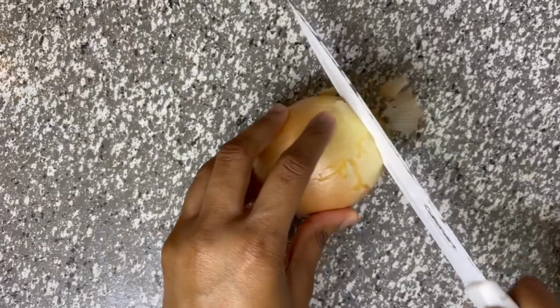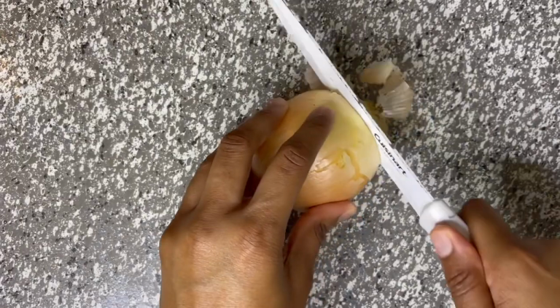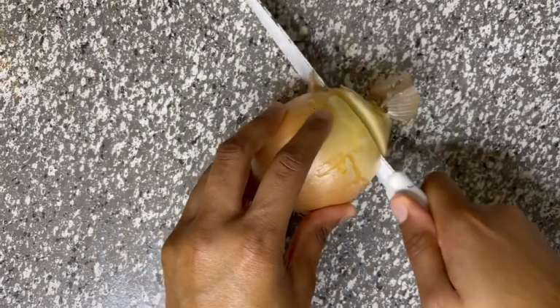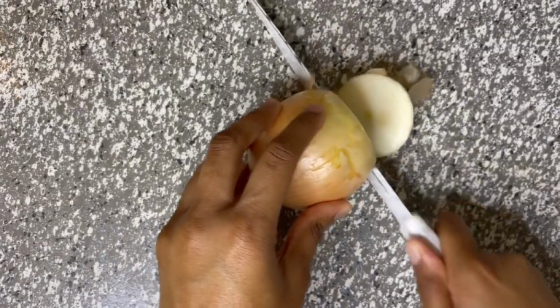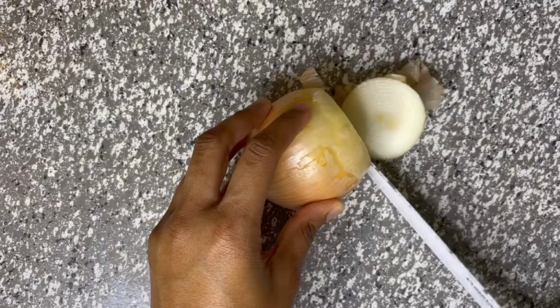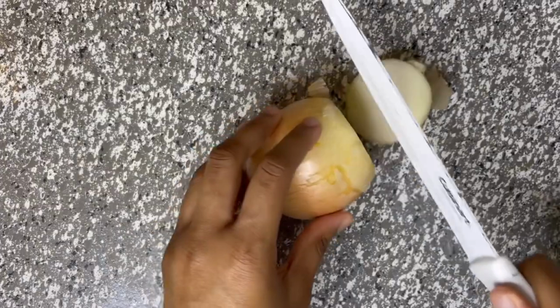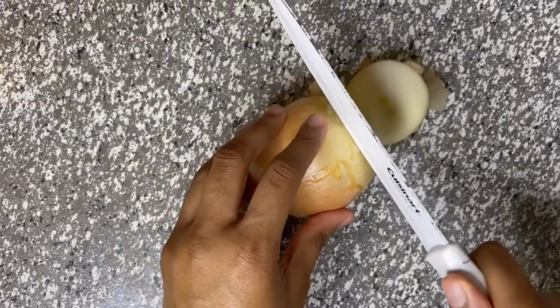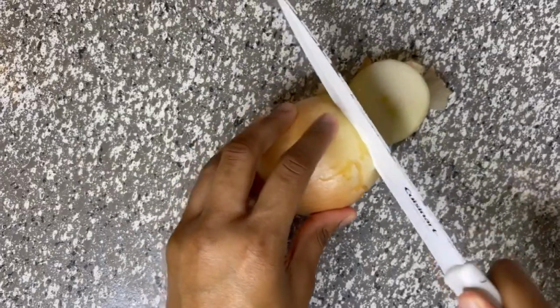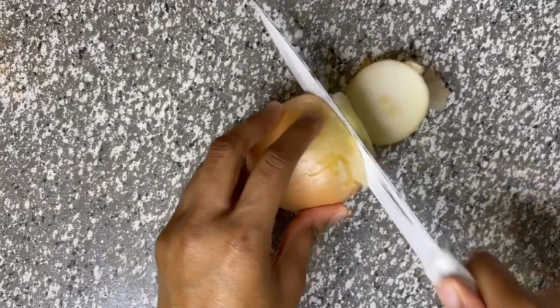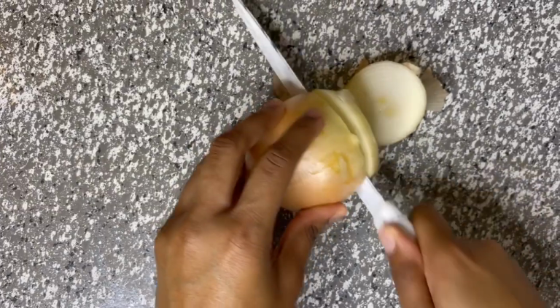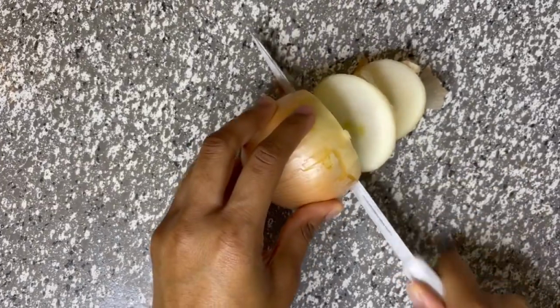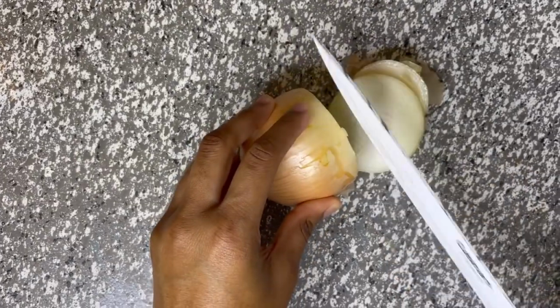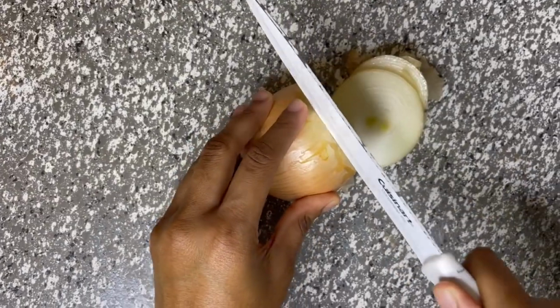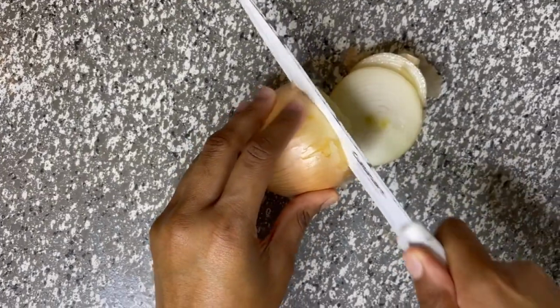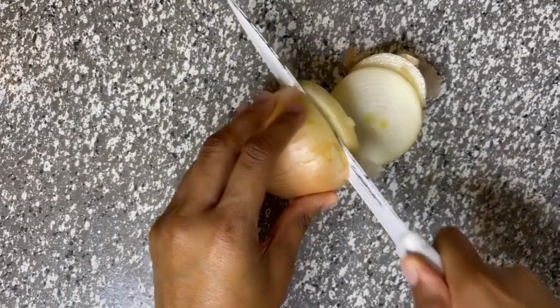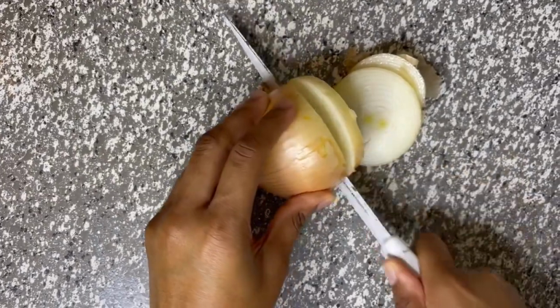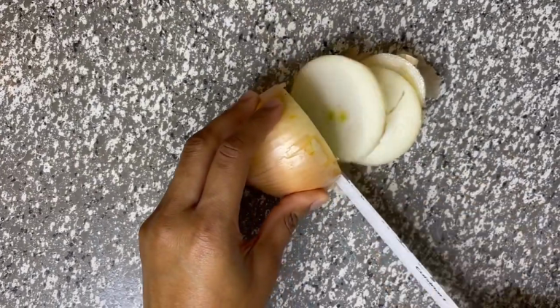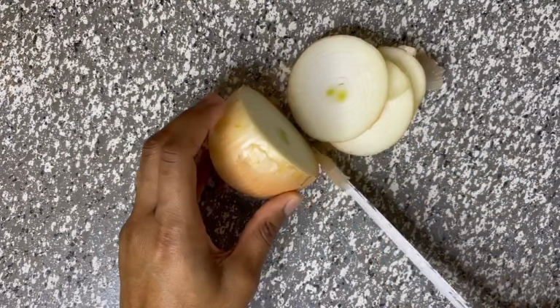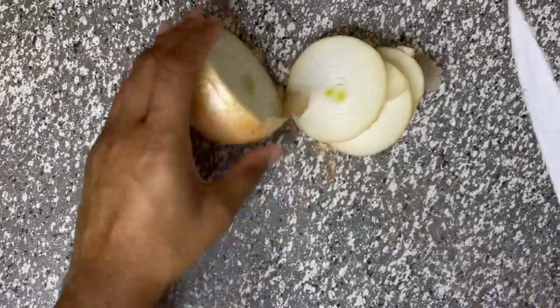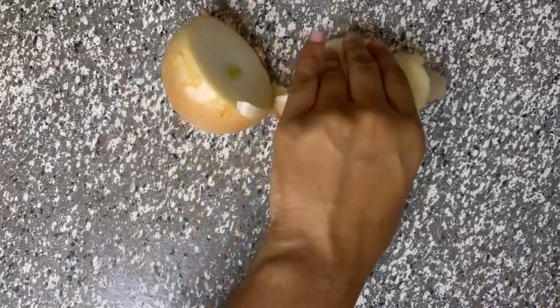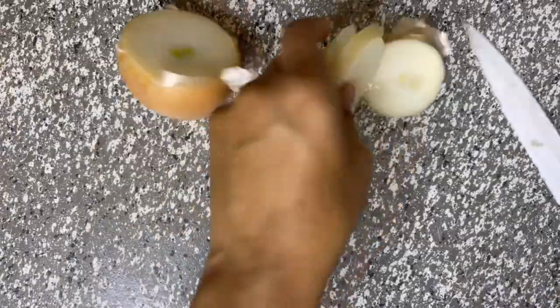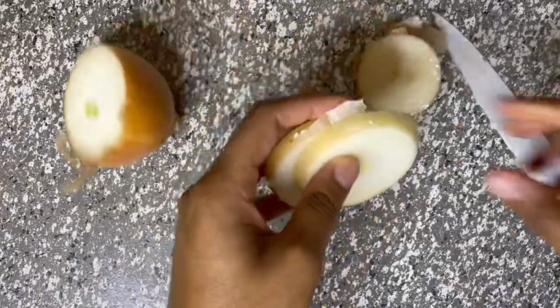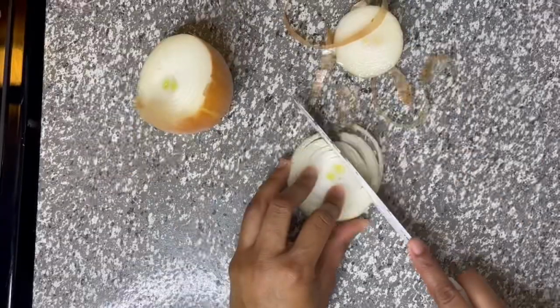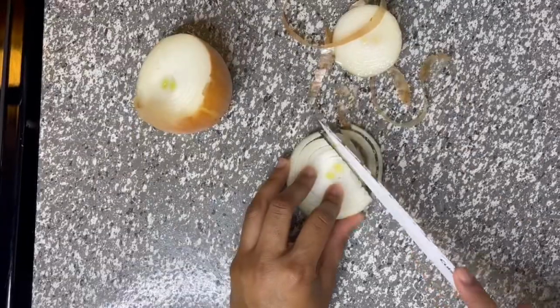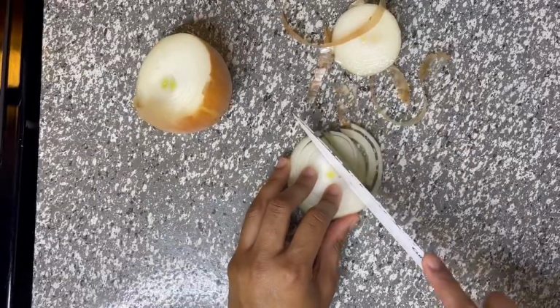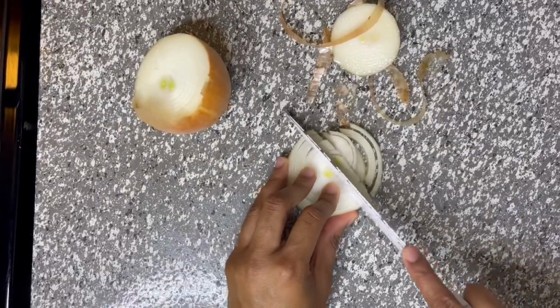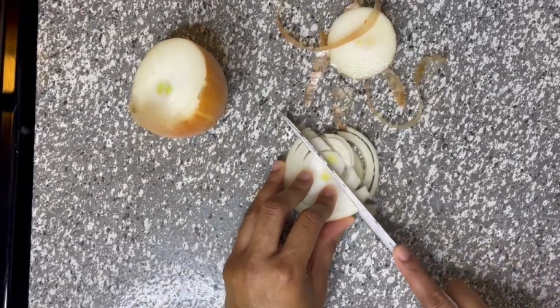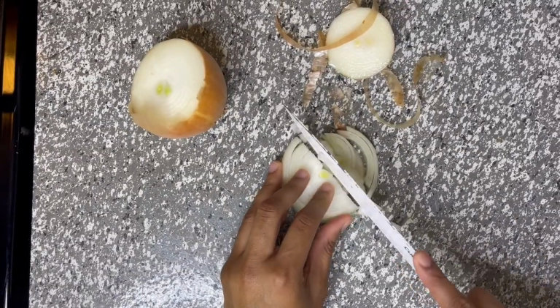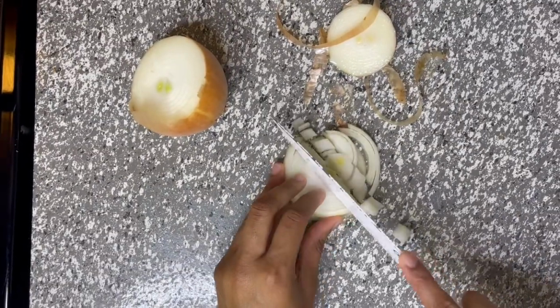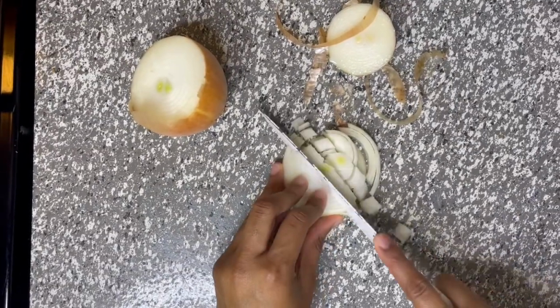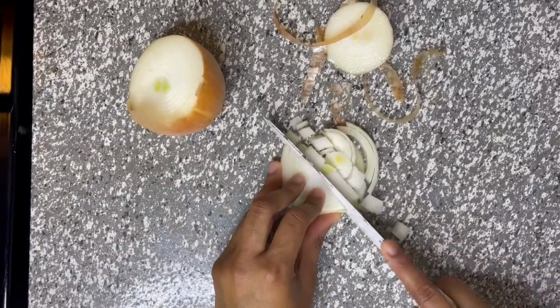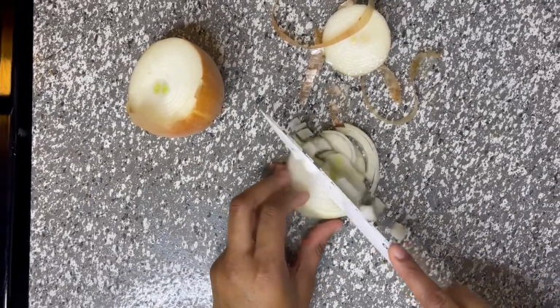After that, we're going to cut a few slices of onions — about two to three slices — and then cut them into smaller sections and dice them up.